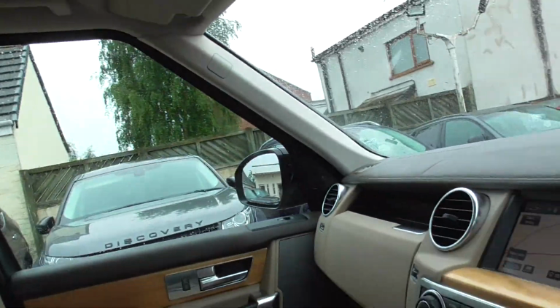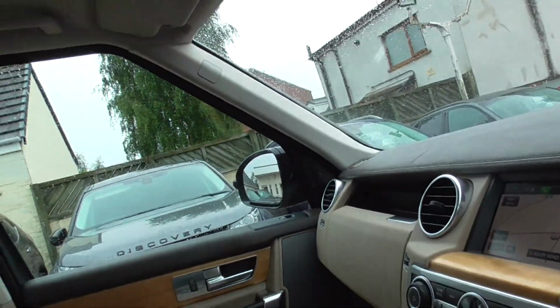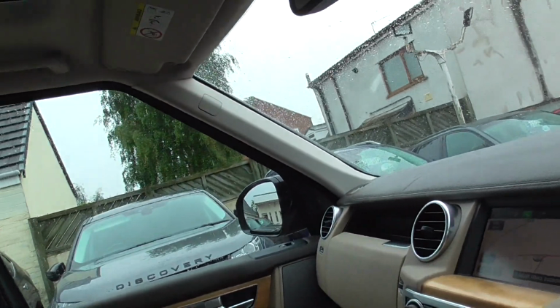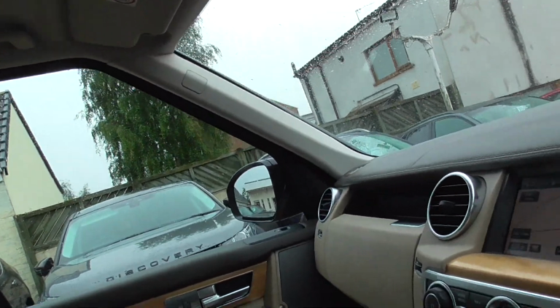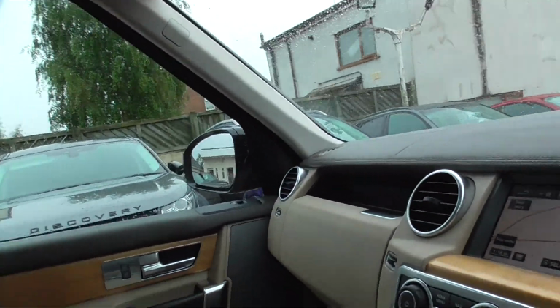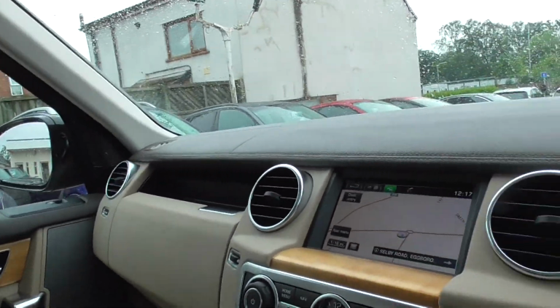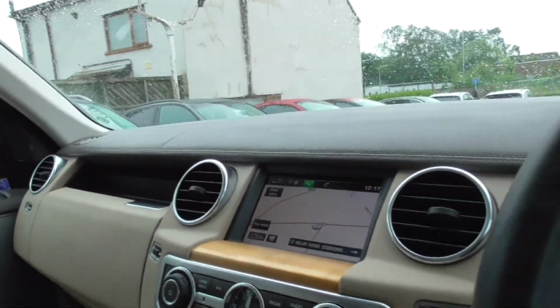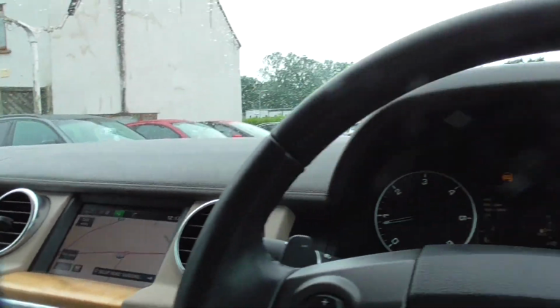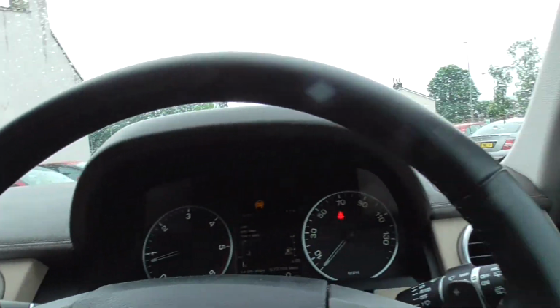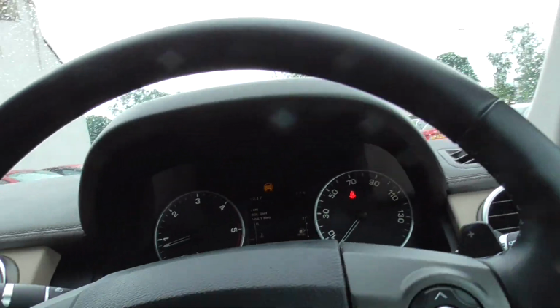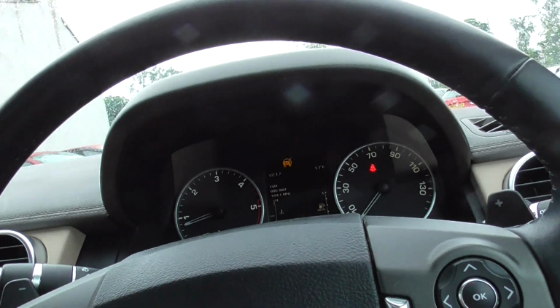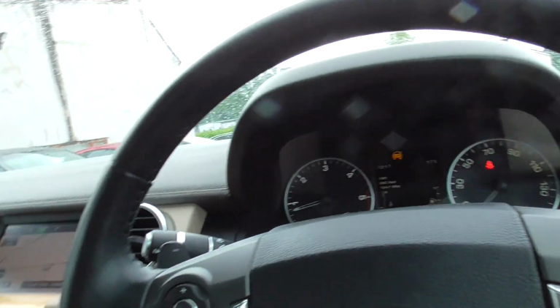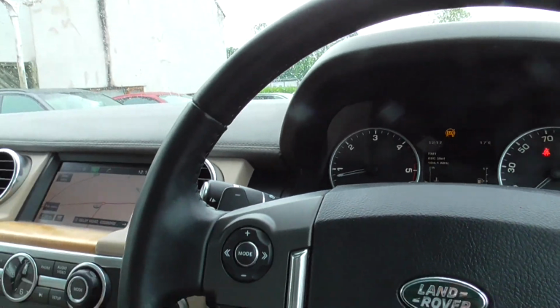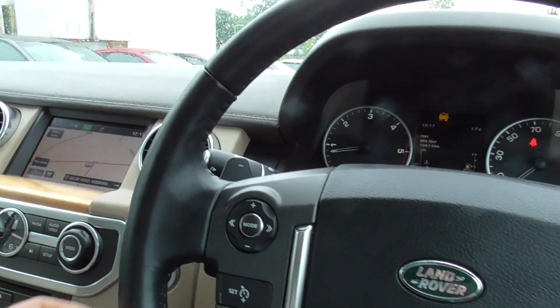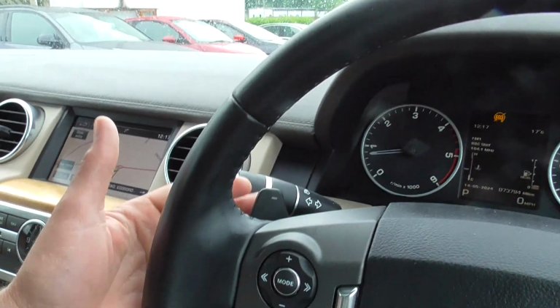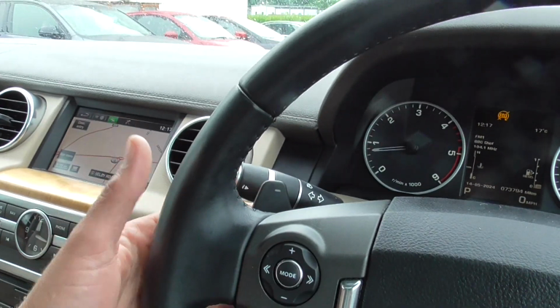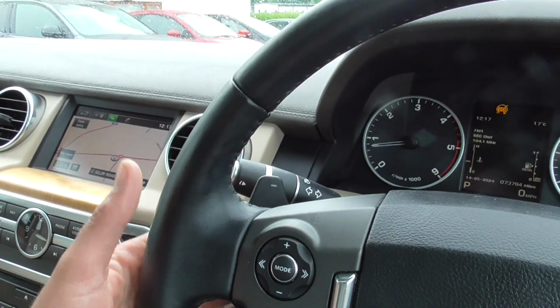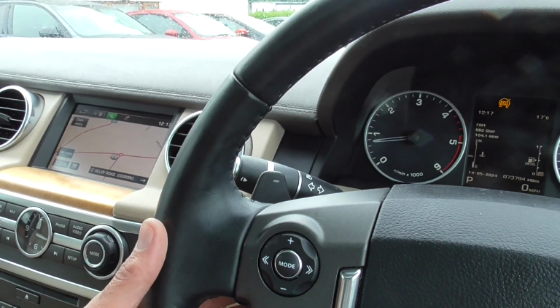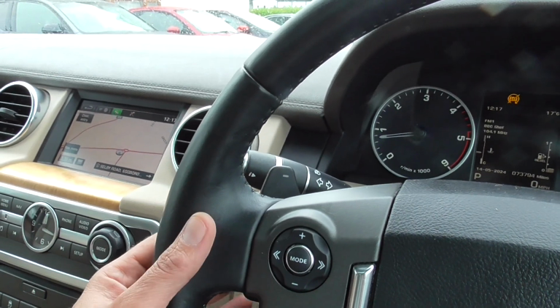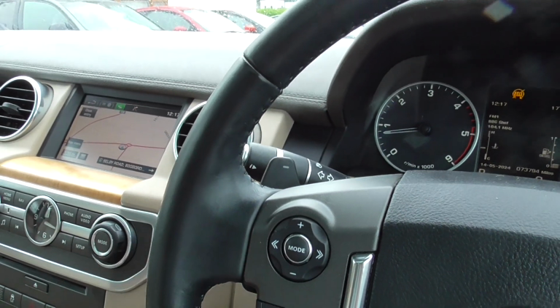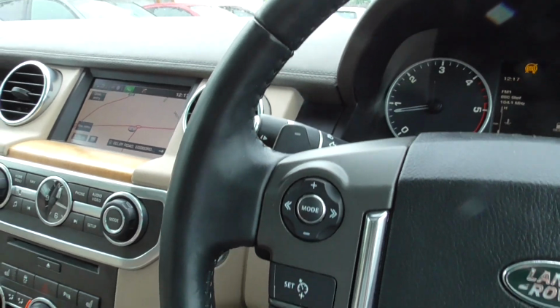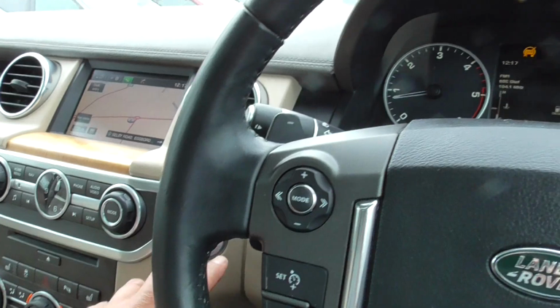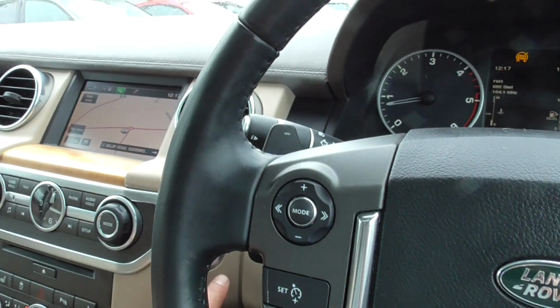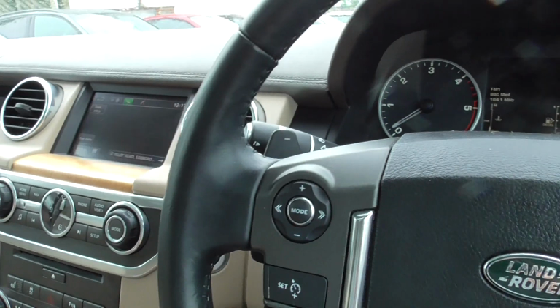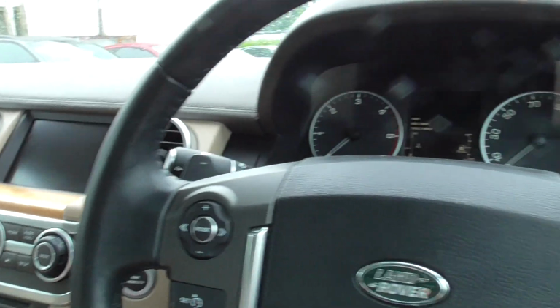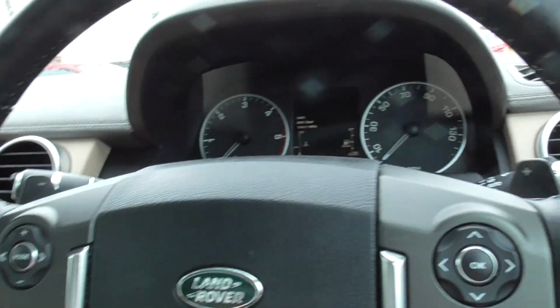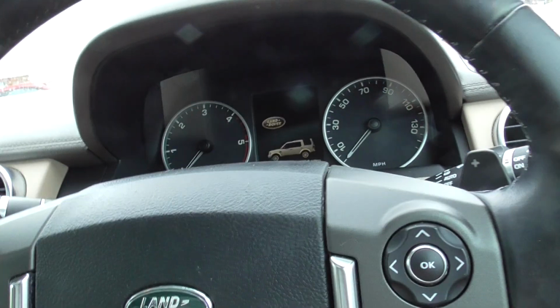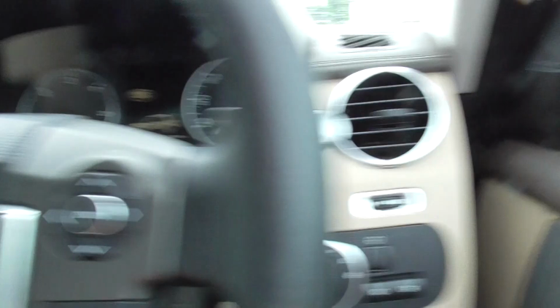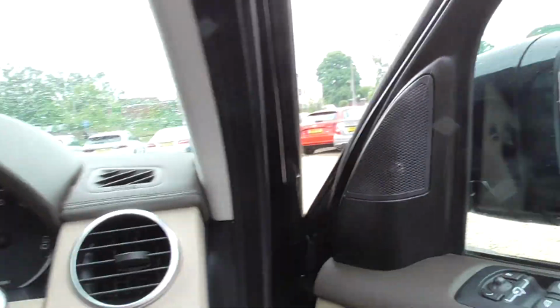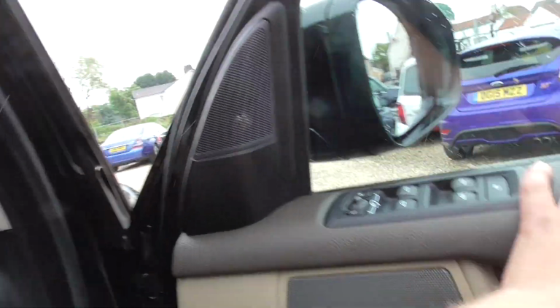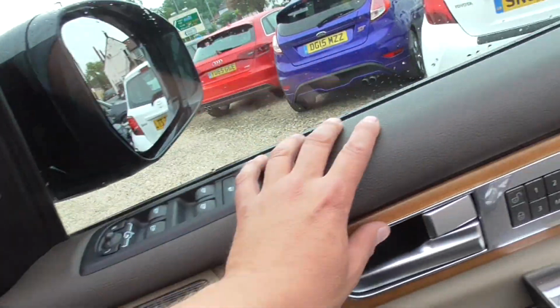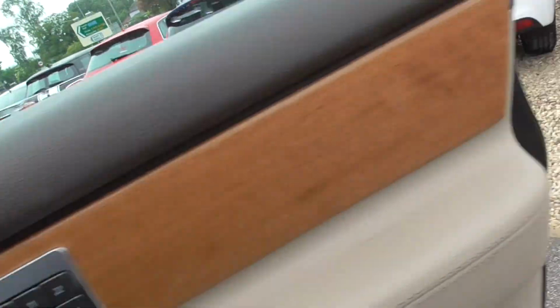Really nice car, really nice presence on the road with good off-road capabilities. Paddle shift on the steering wheel for the gearbox. It's also got a full service history with it.